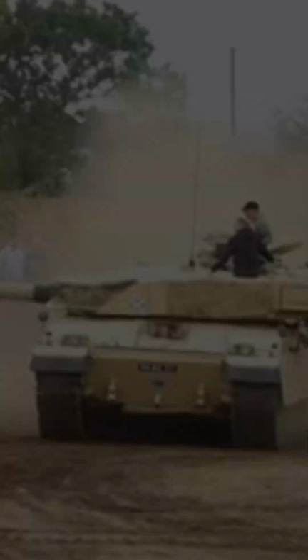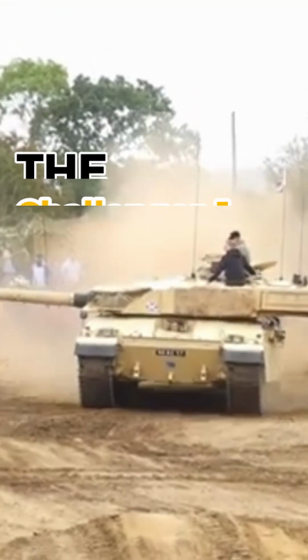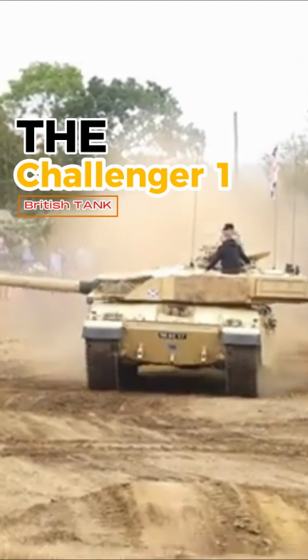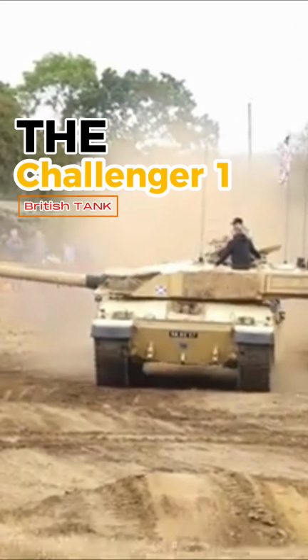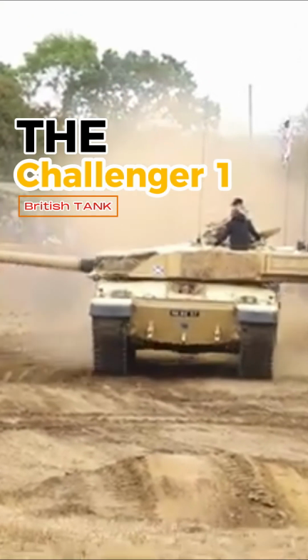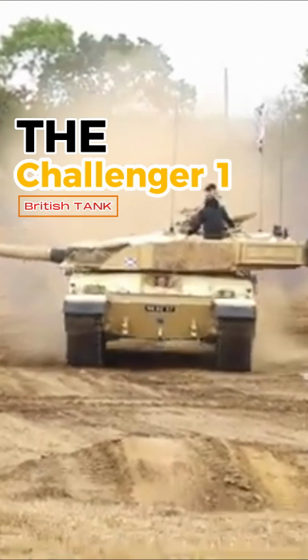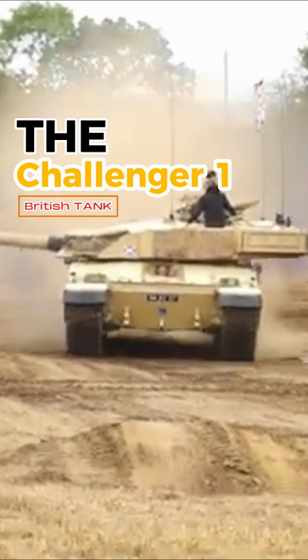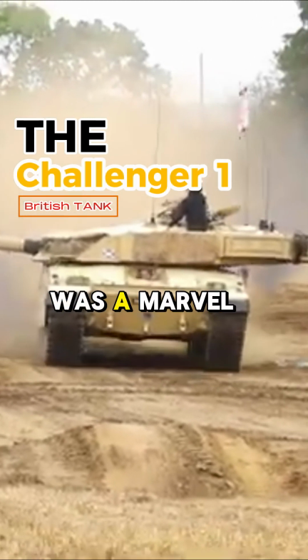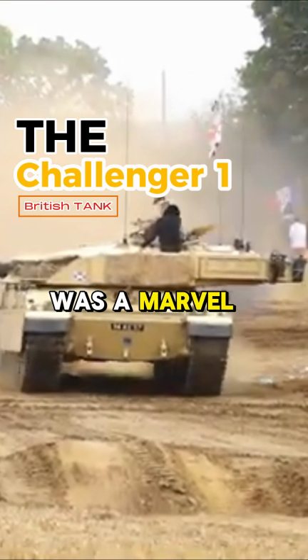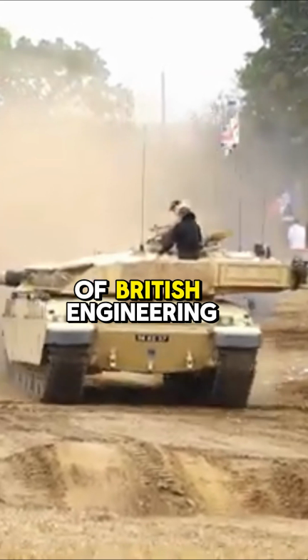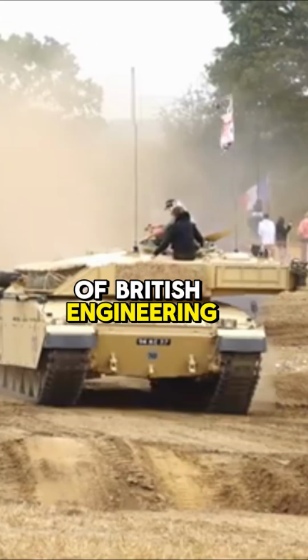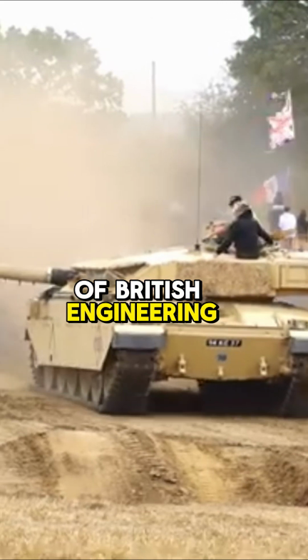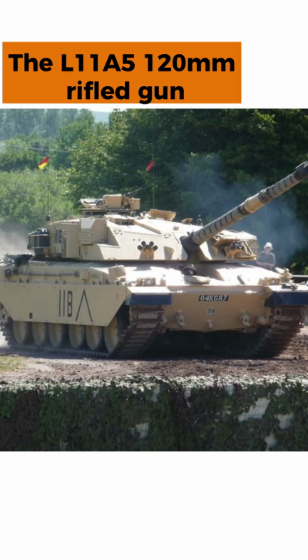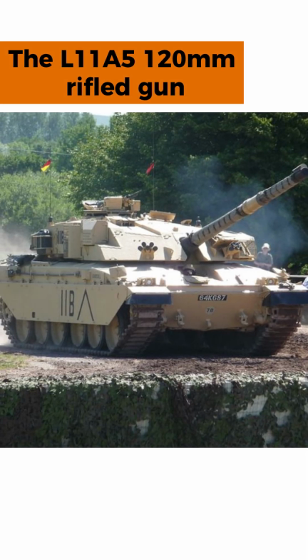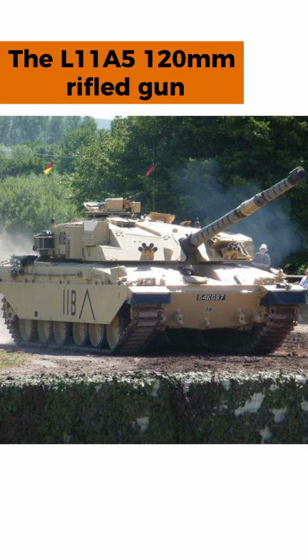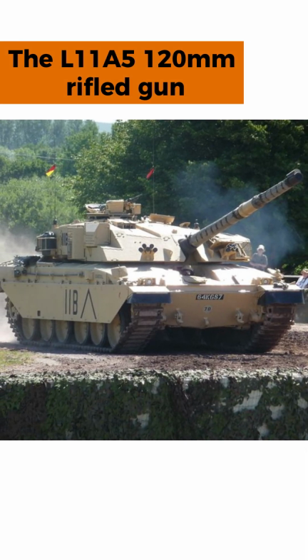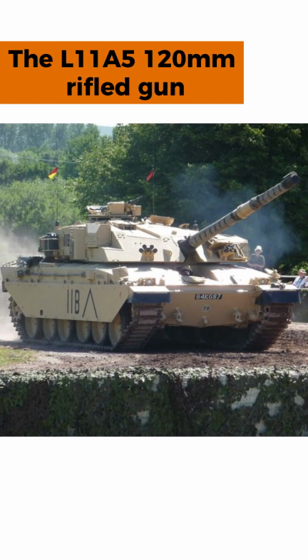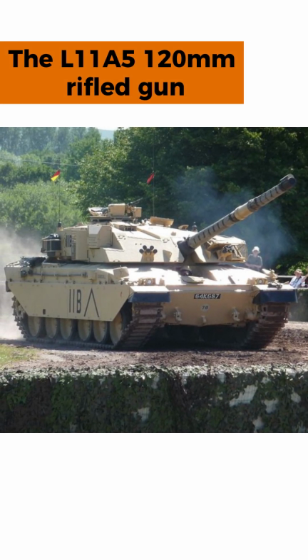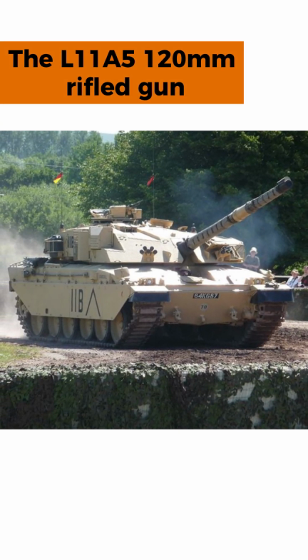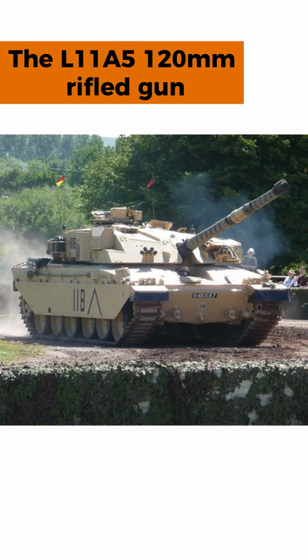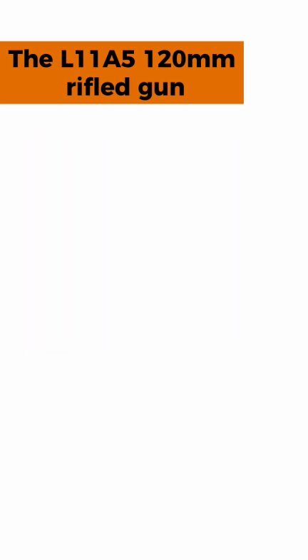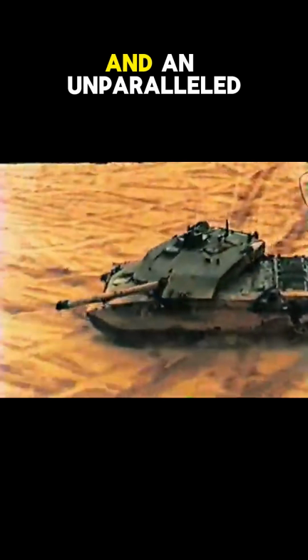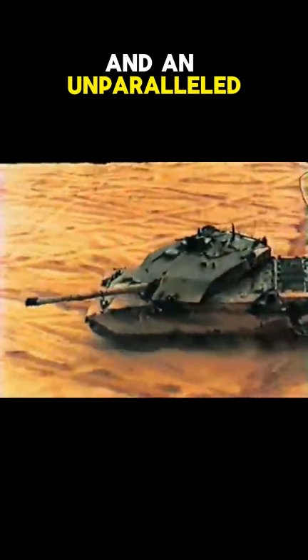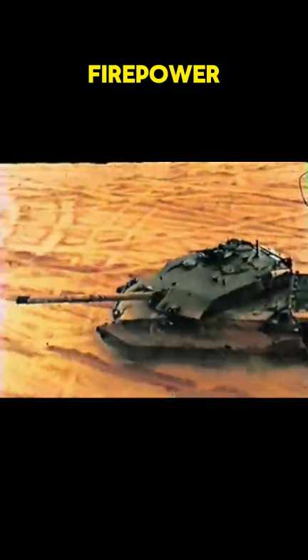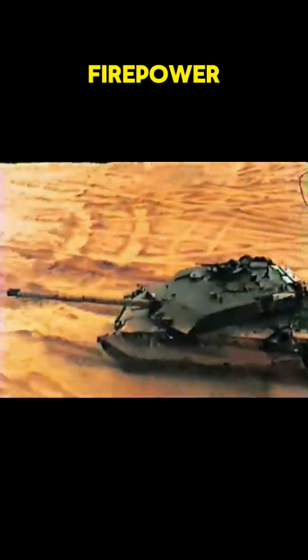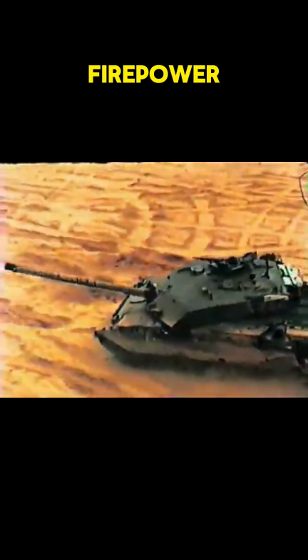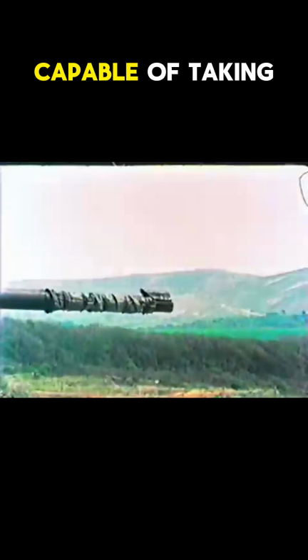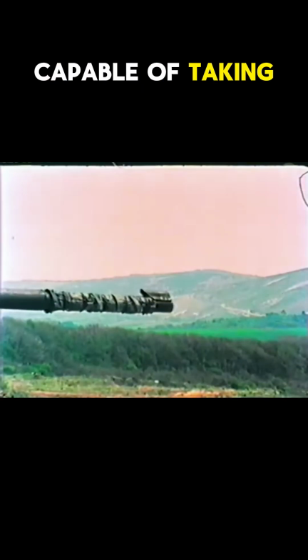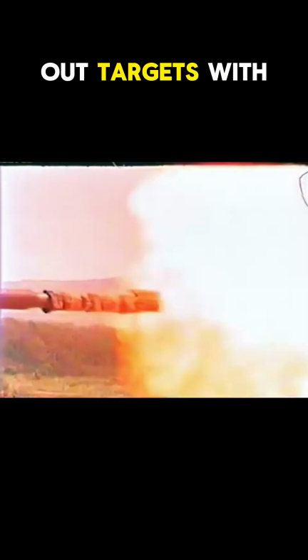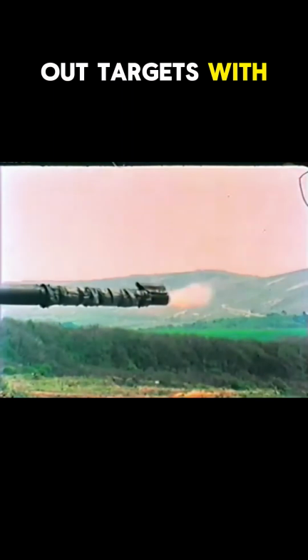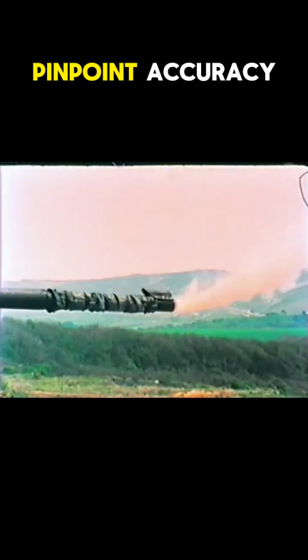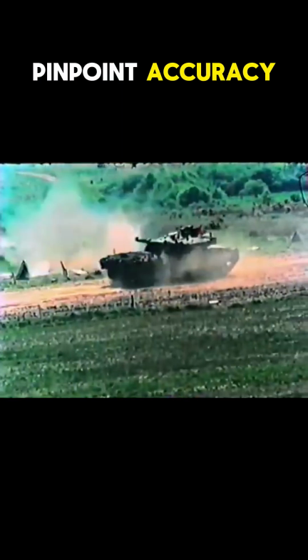The Challenger 1, introduced in the 1980s, was a marvel of British engineering. Armed with an L11A5 120mm rifled gun, it had unparalleled firepower, capable of taking out targets with pinpoint accuracy.